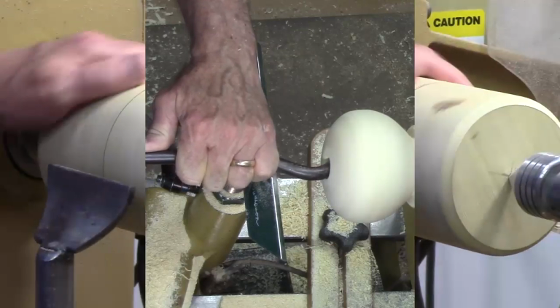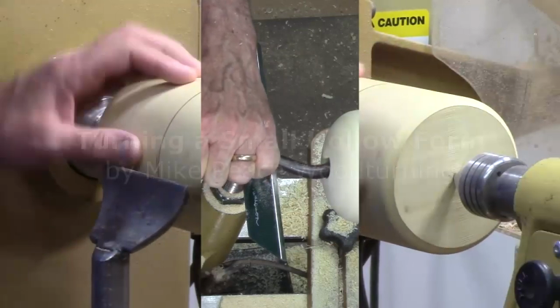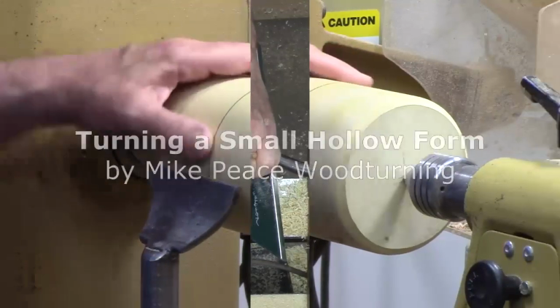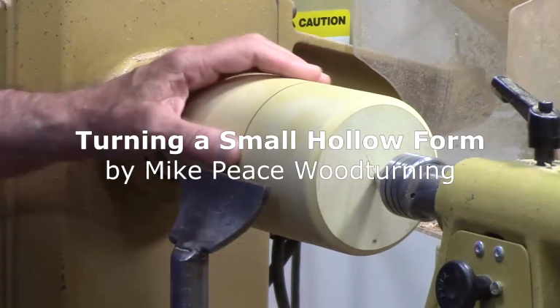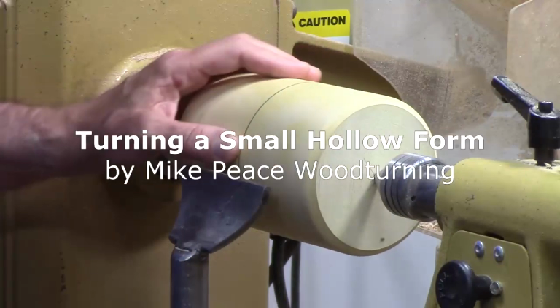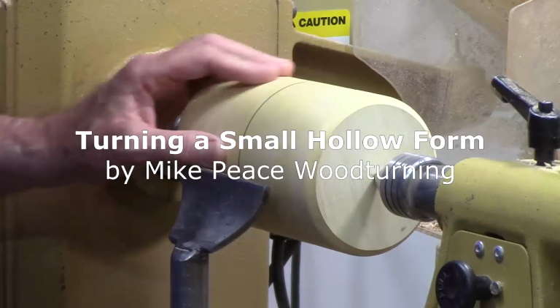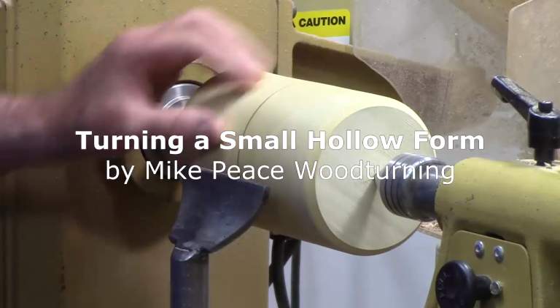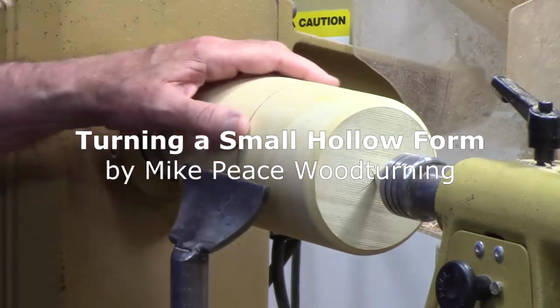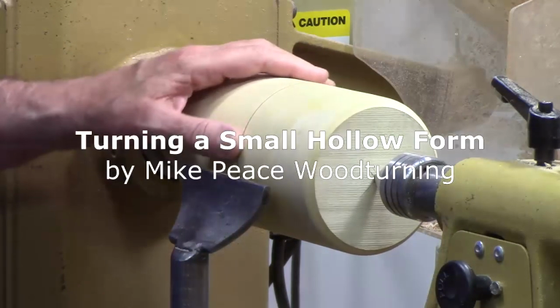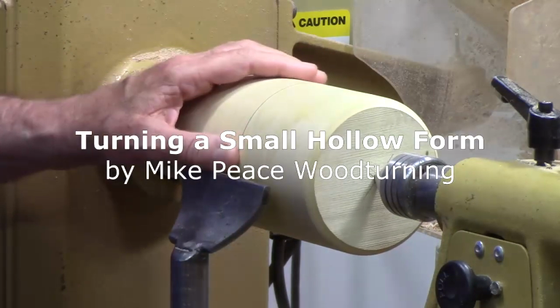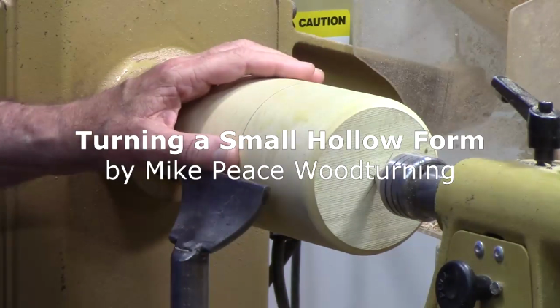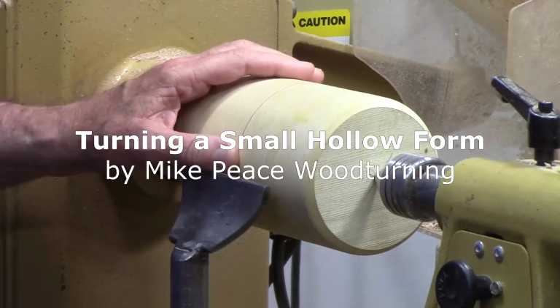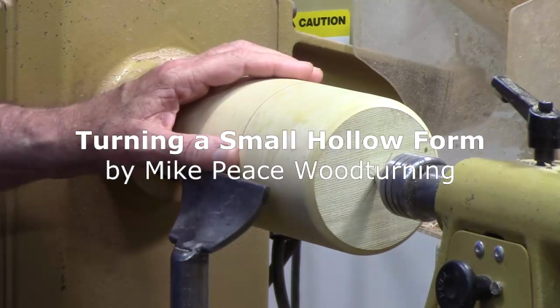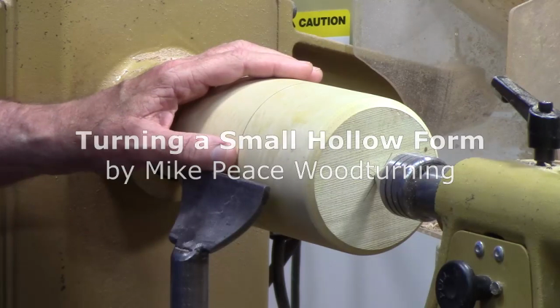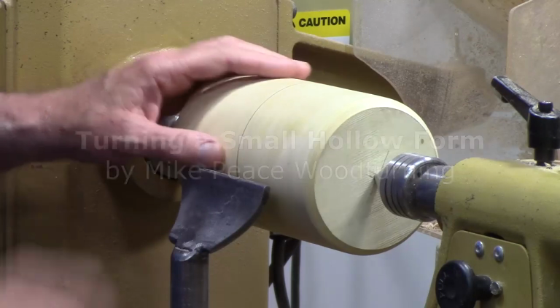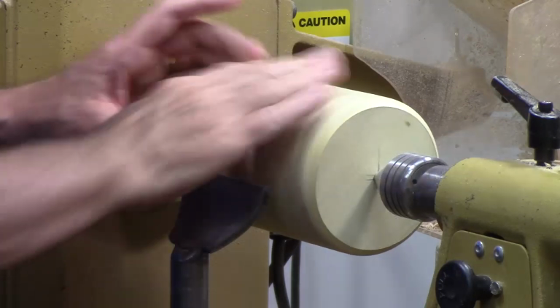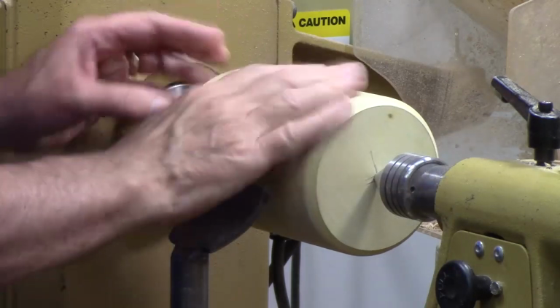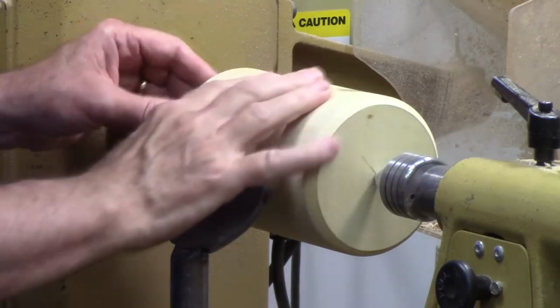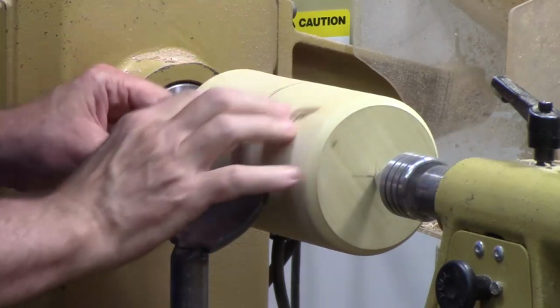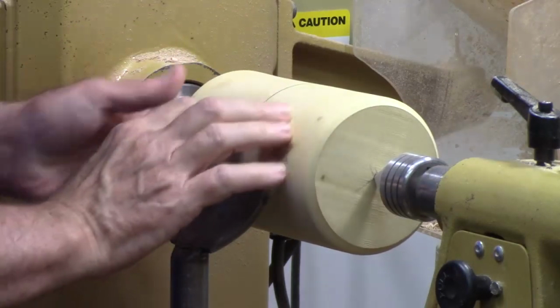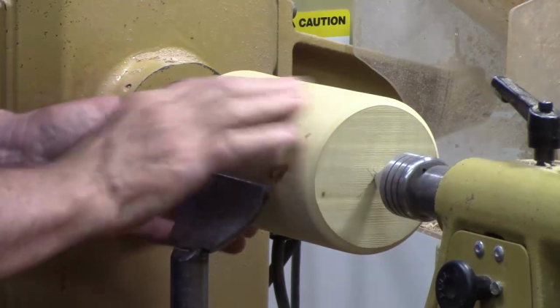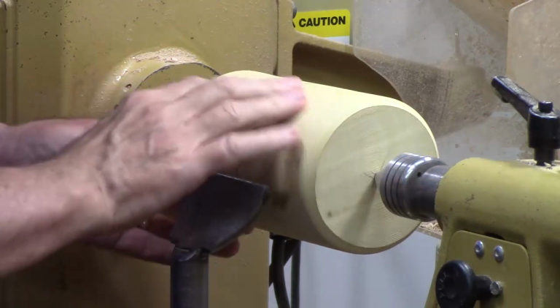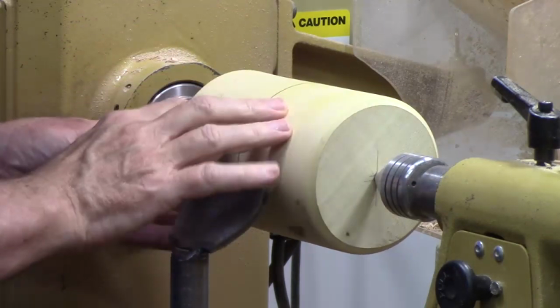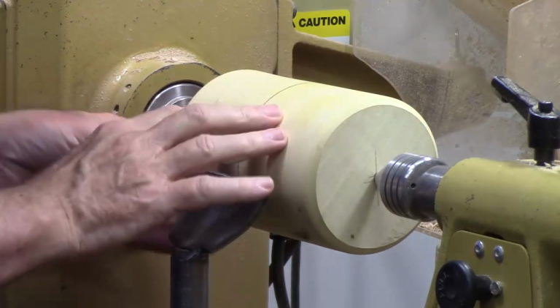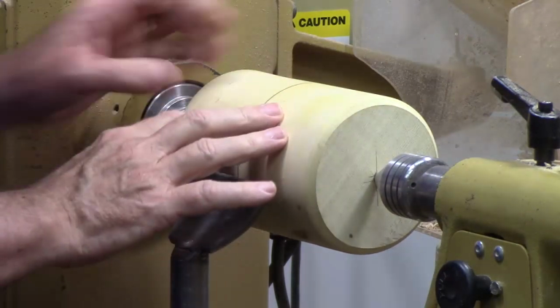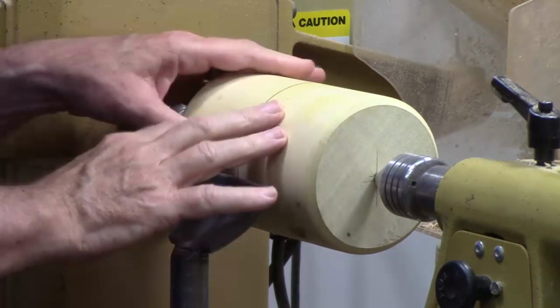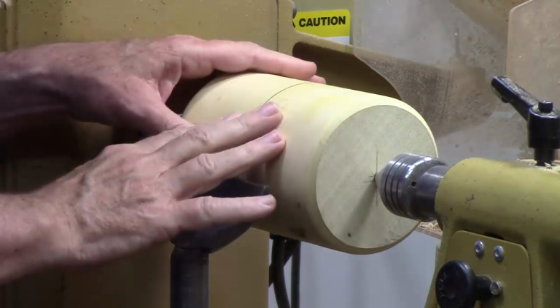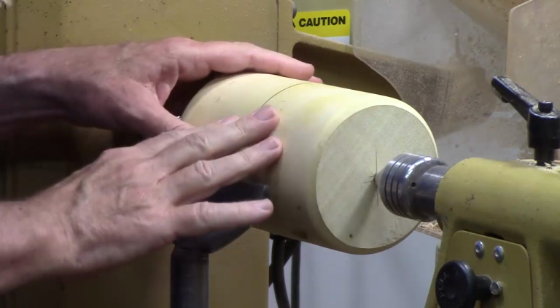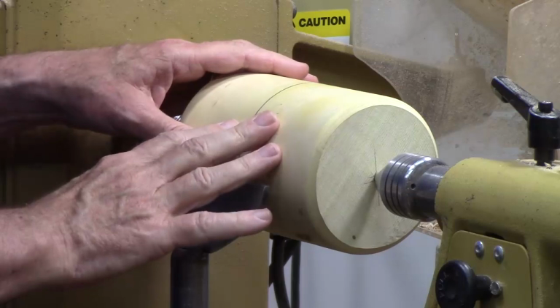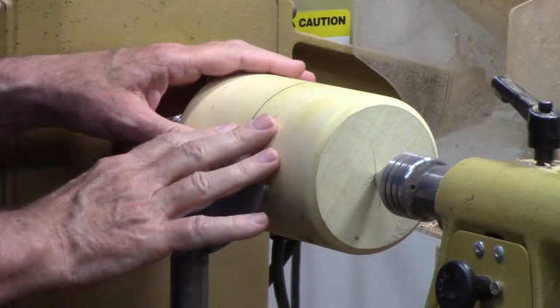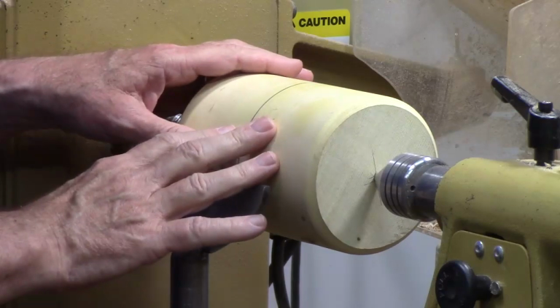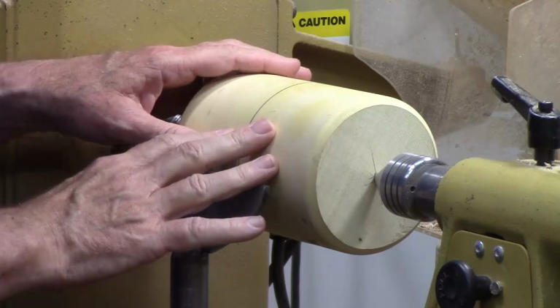My next project is a small hollow form. I'm going to use this lovely piece of figured box elder that my friend Bill Weich gave me.